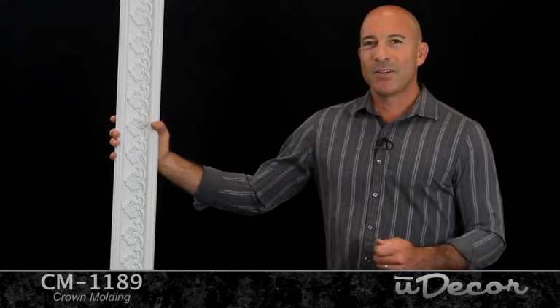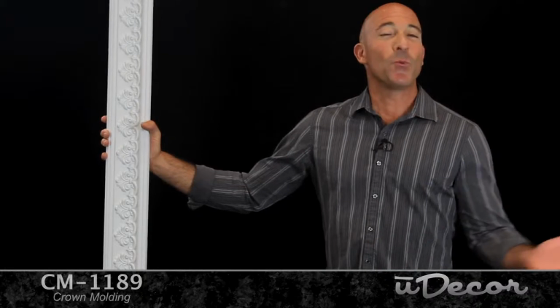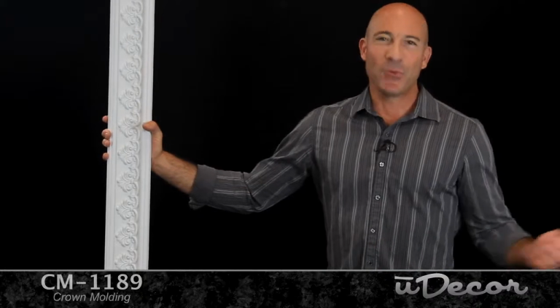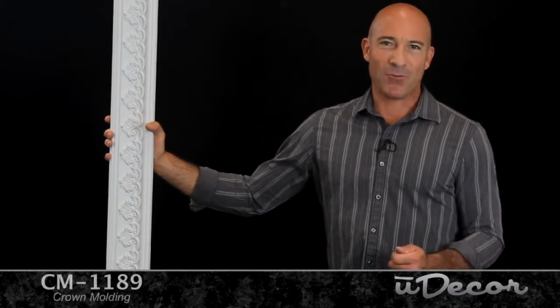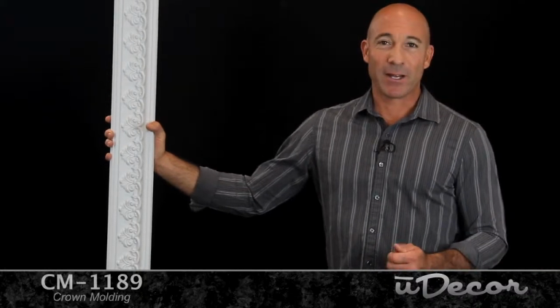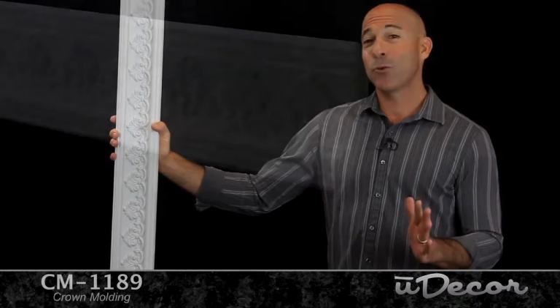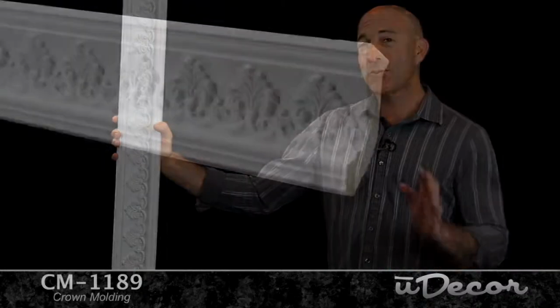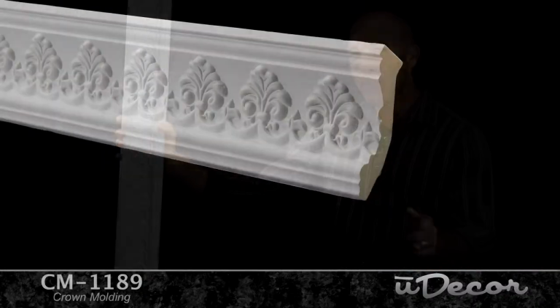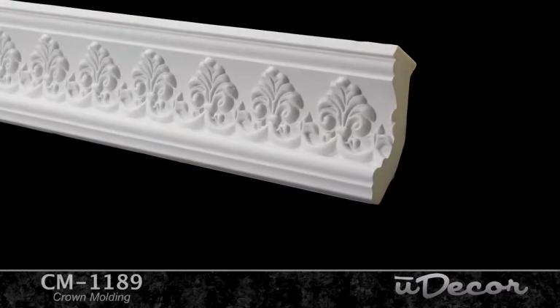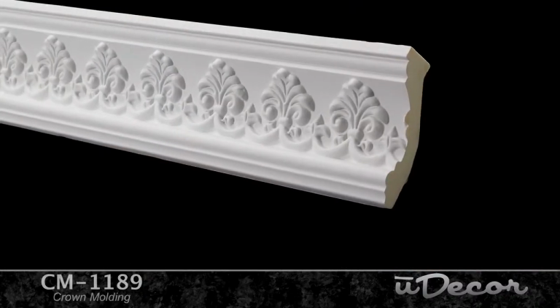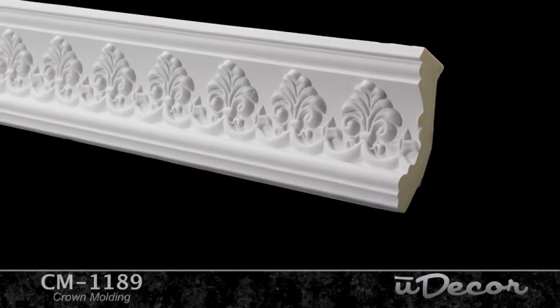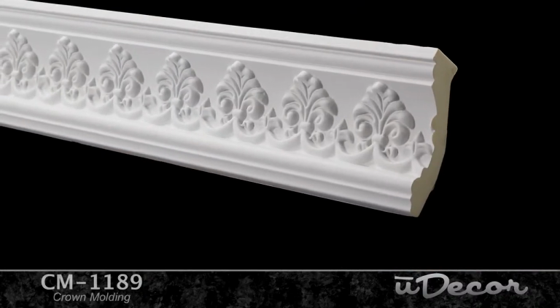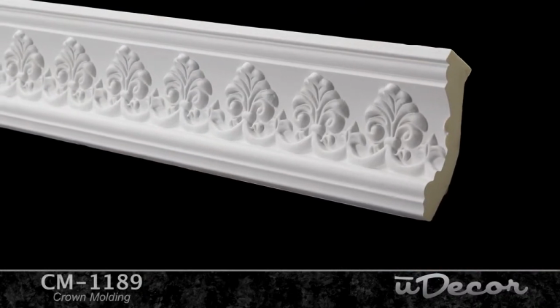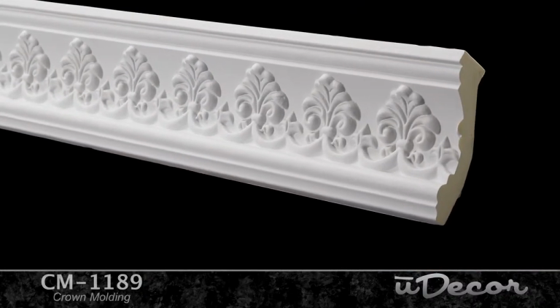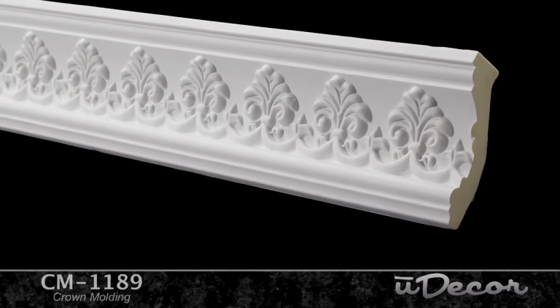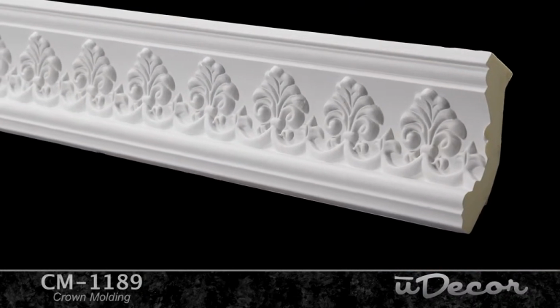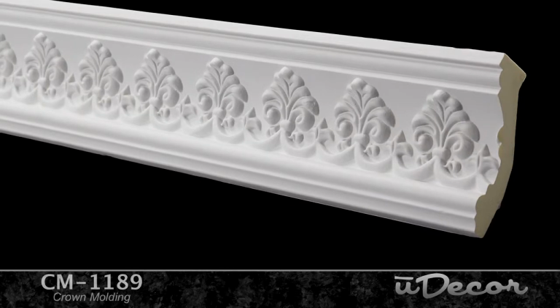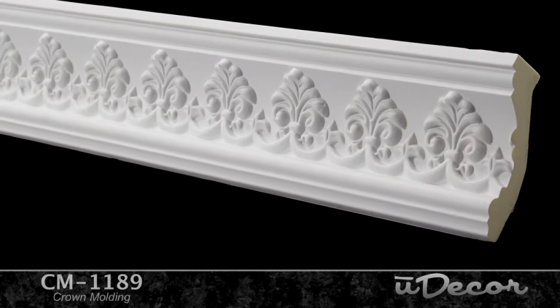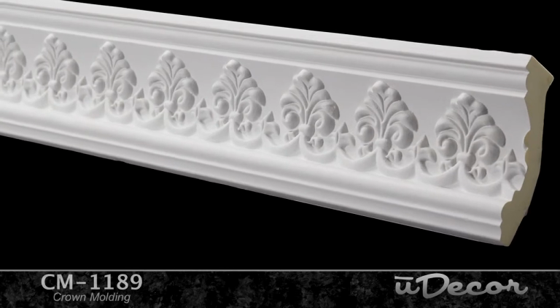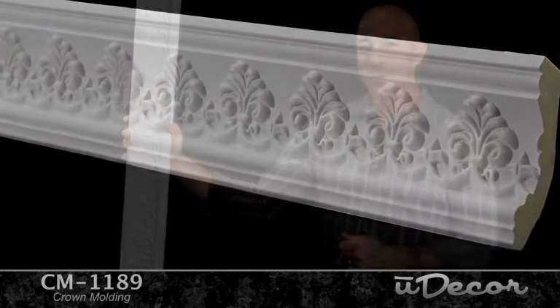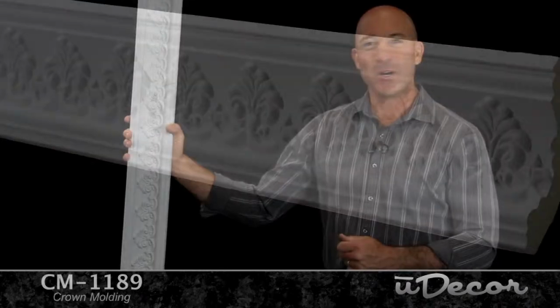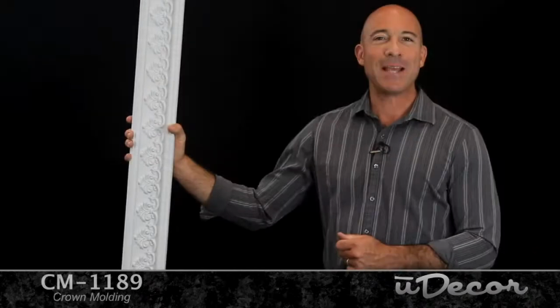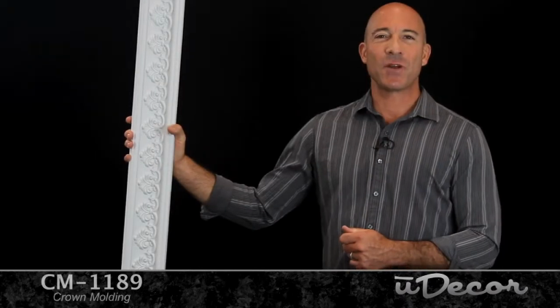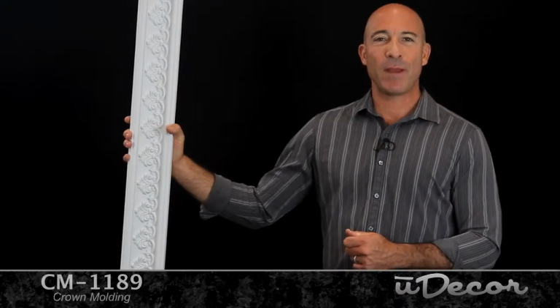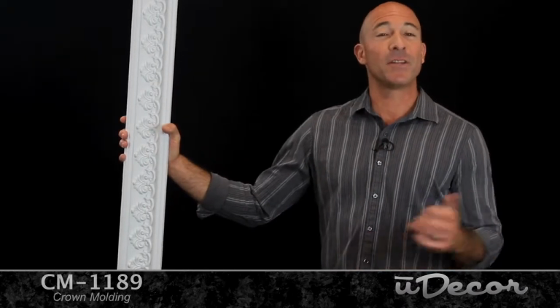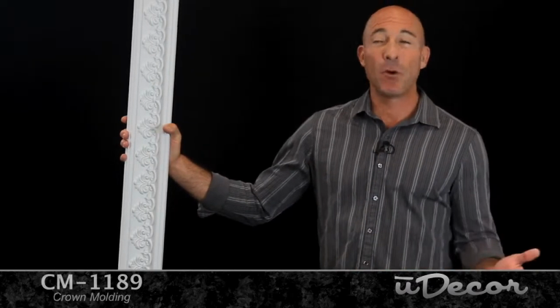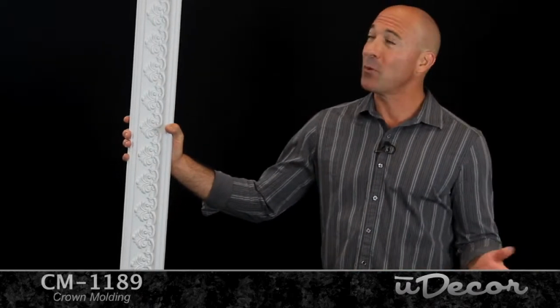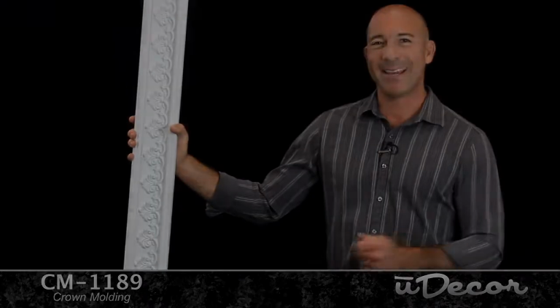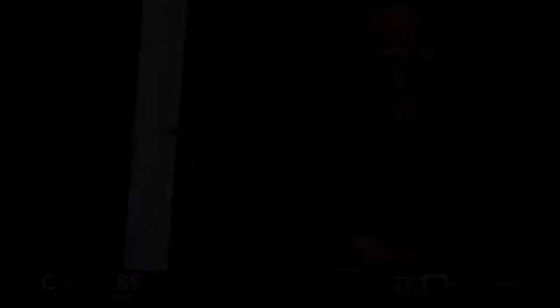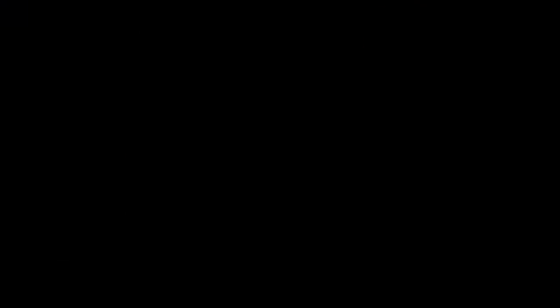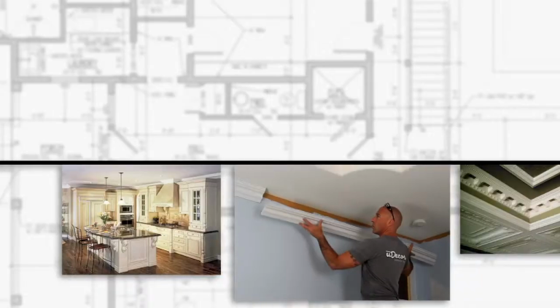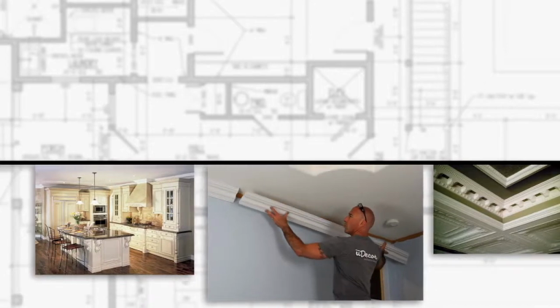So what are you waiting for? Give your rooms European old world charm with this classic crown from Uticor.com. What an amazing transformation this molding will make.